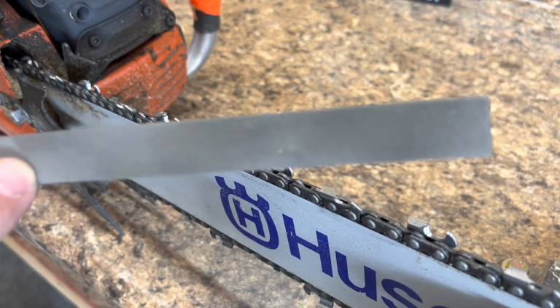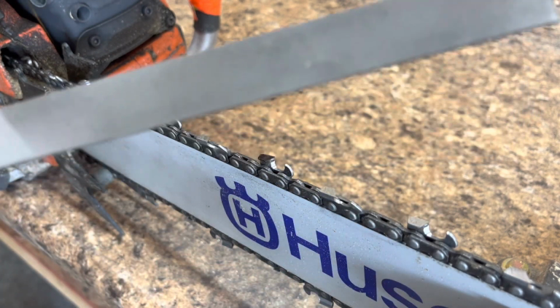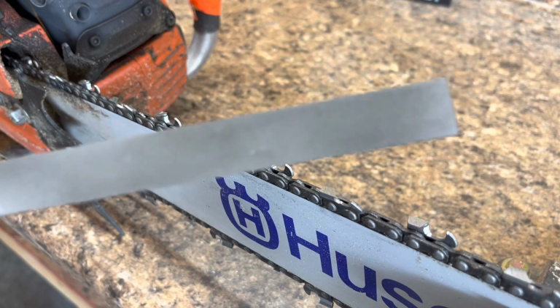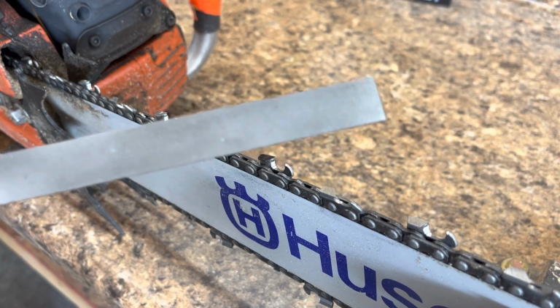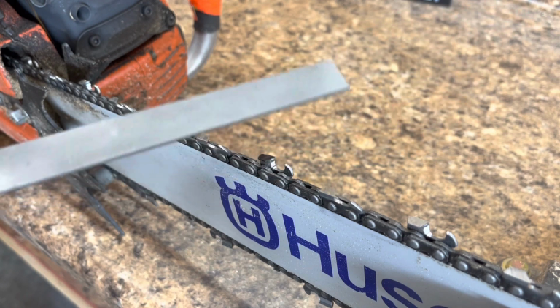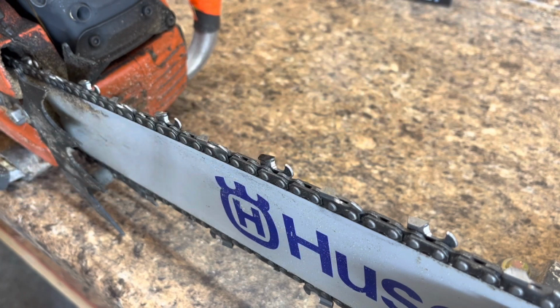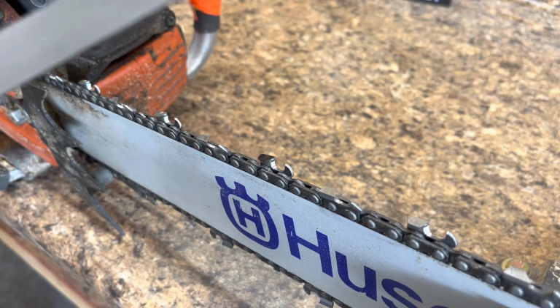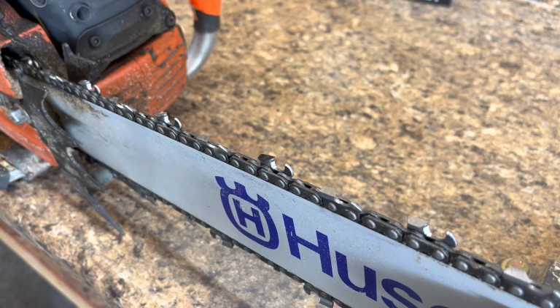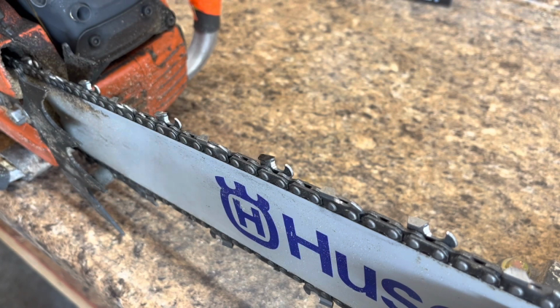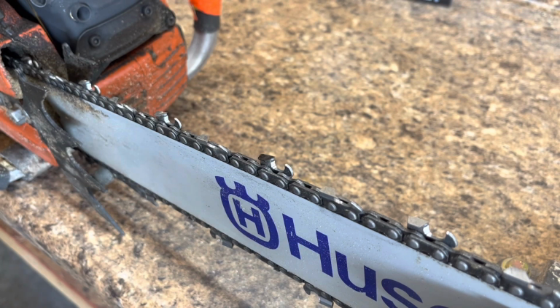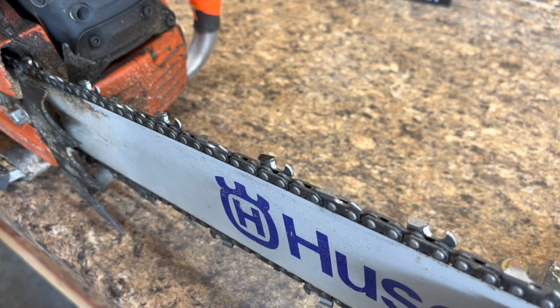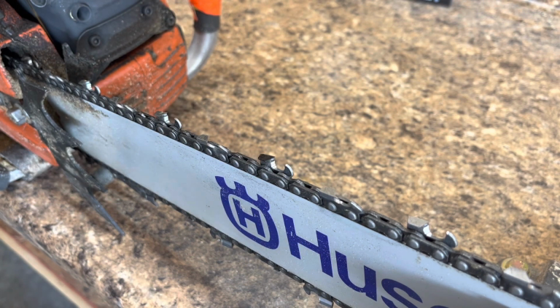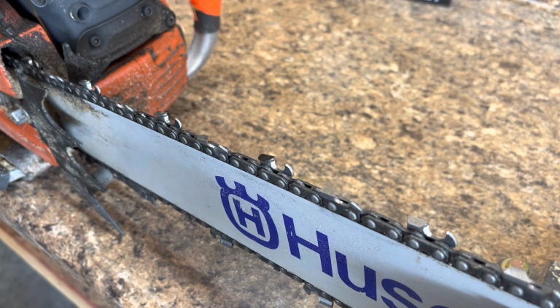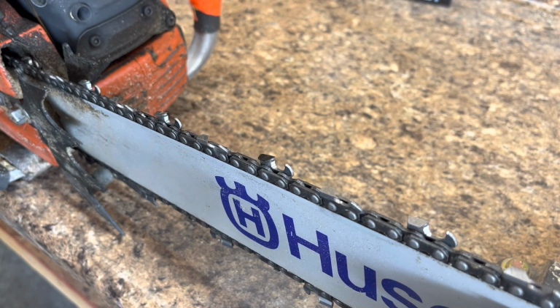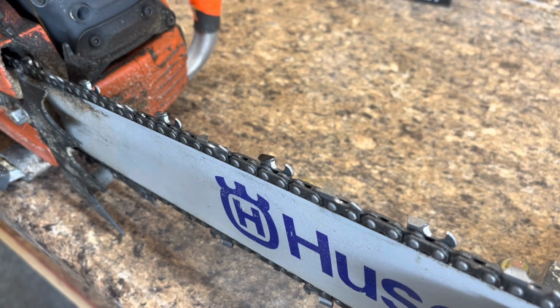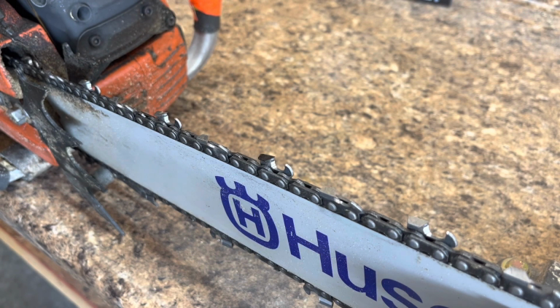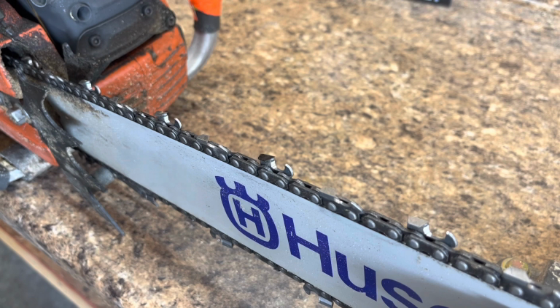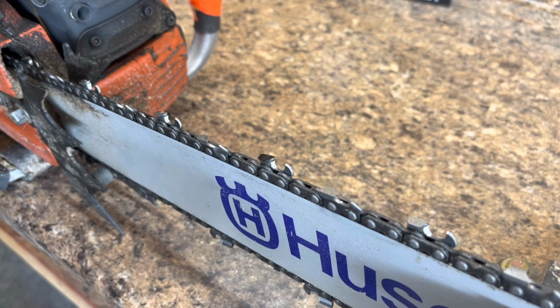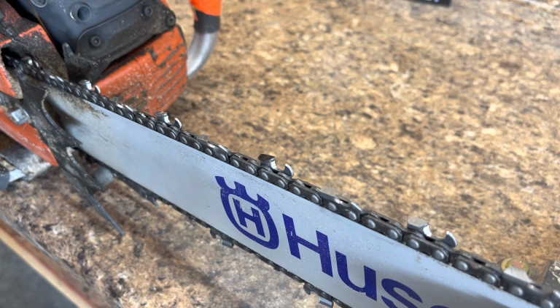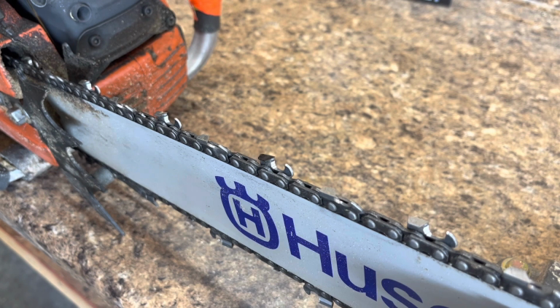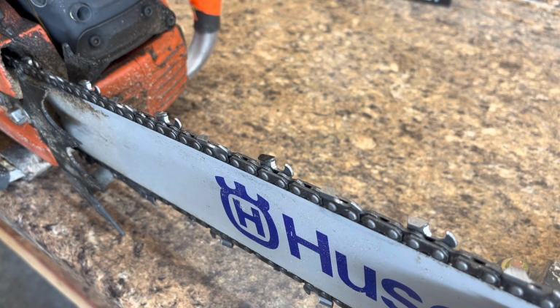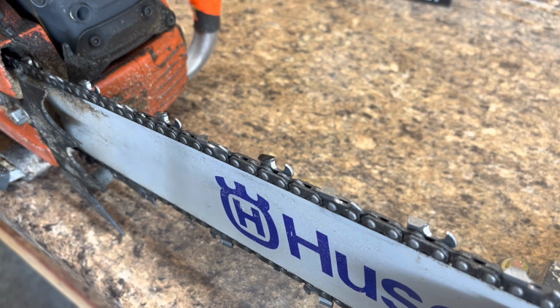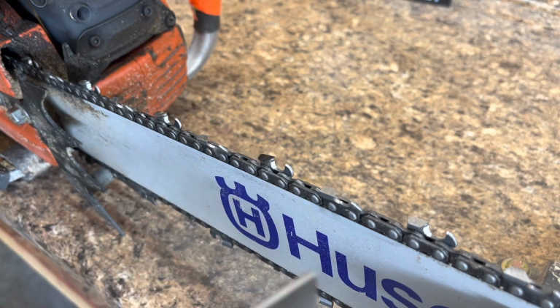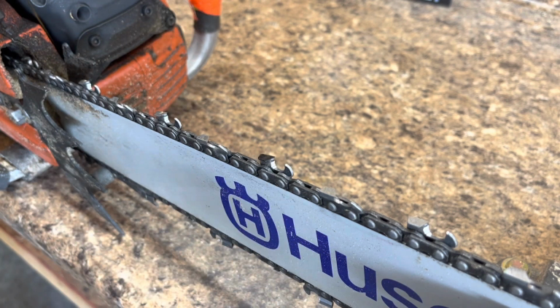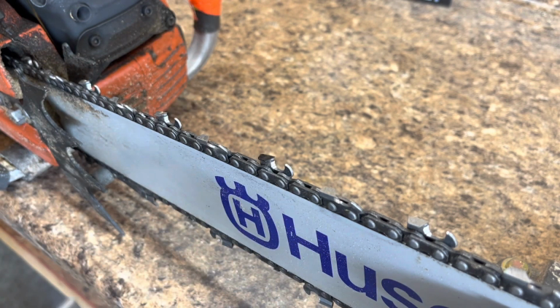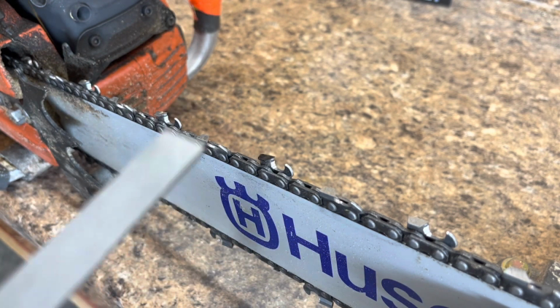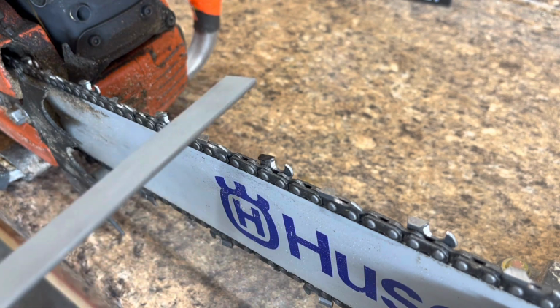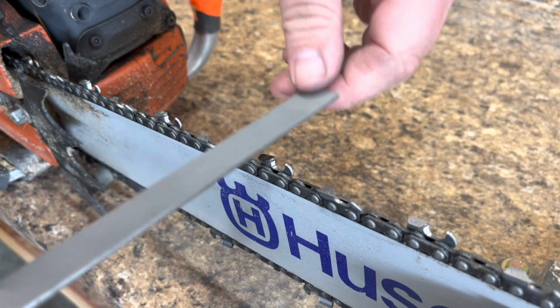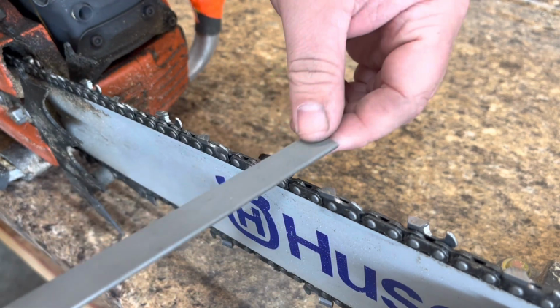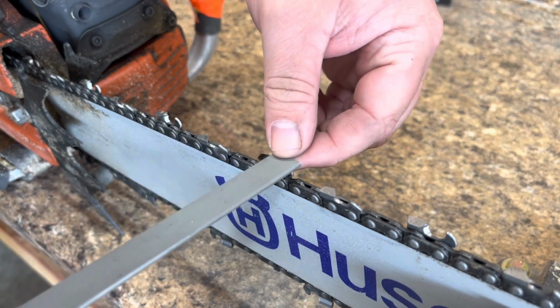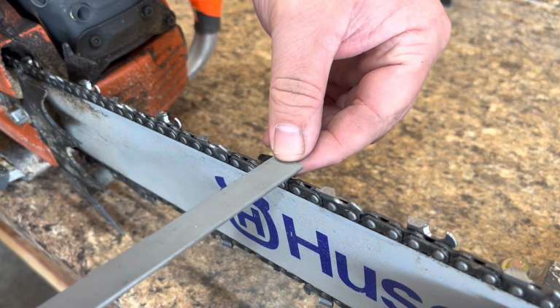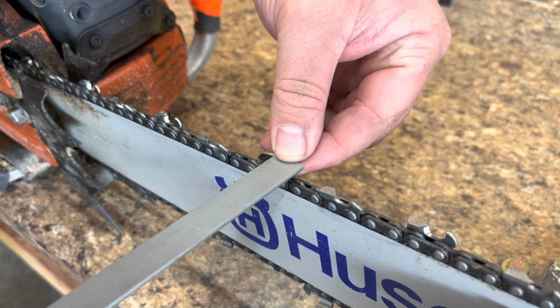I'll either do one or two passes with this one — I will probably do two. I haven't adjusted or filed these rakers before, so here we go.